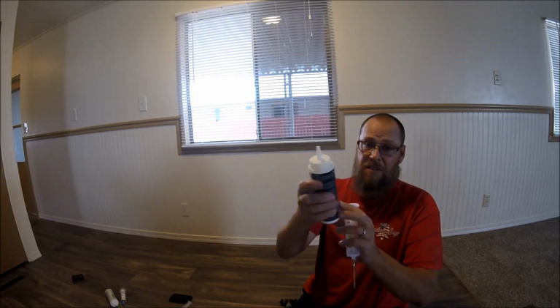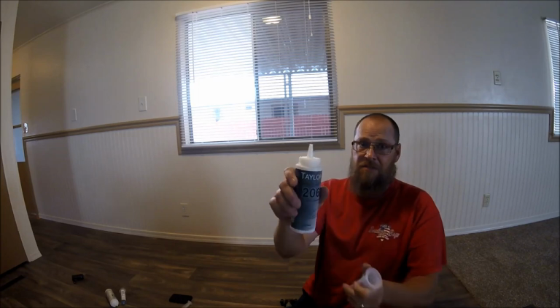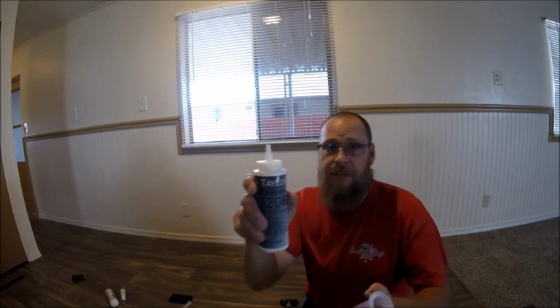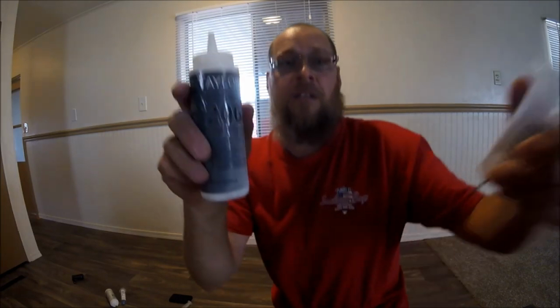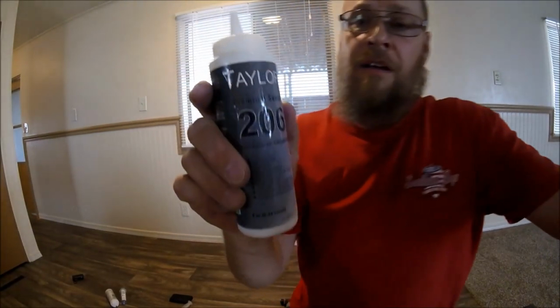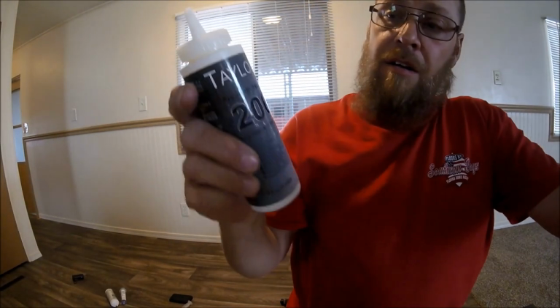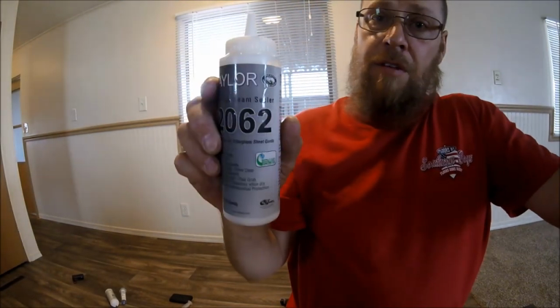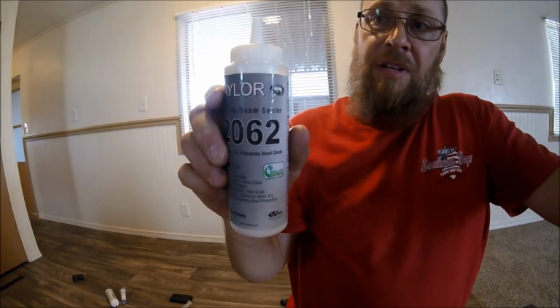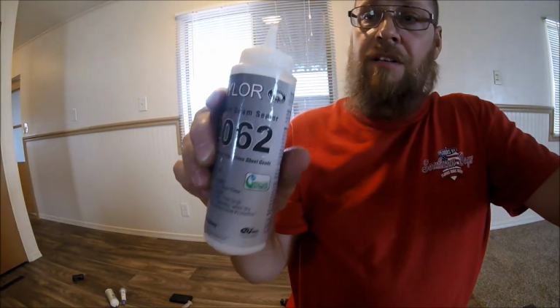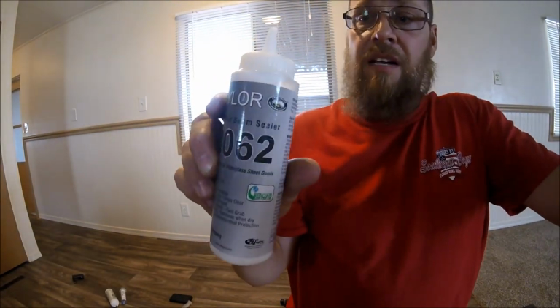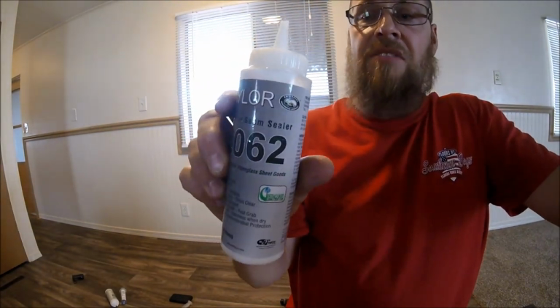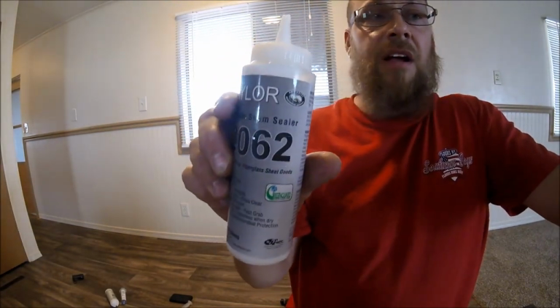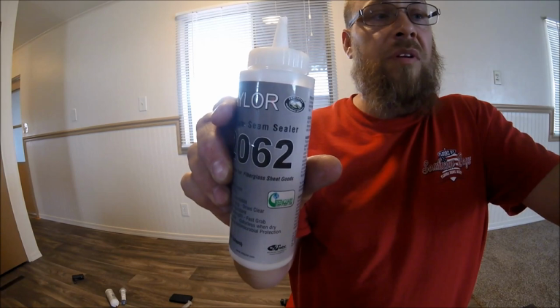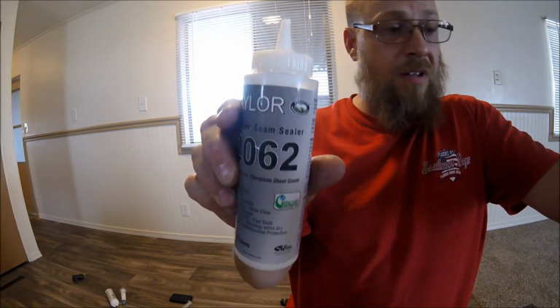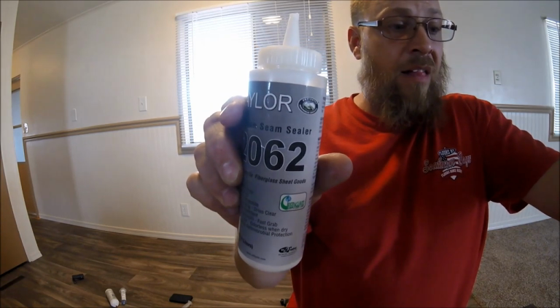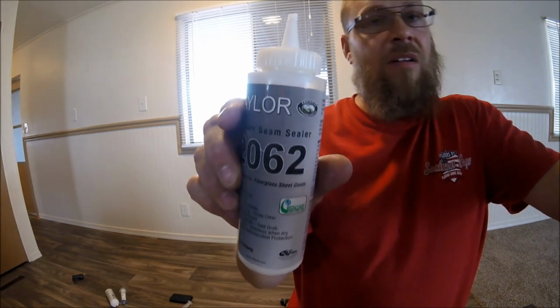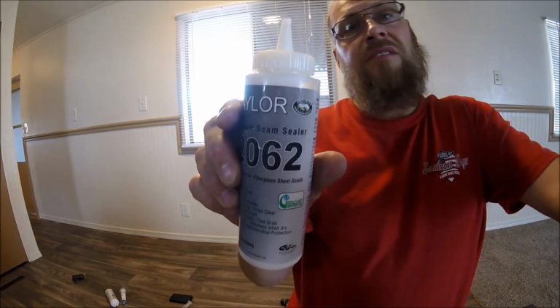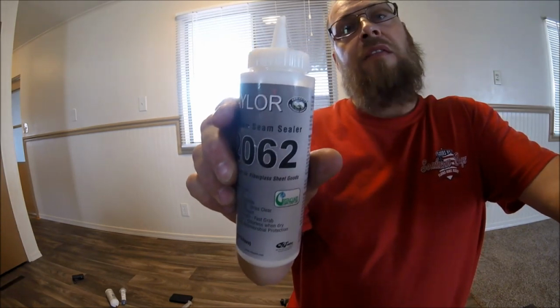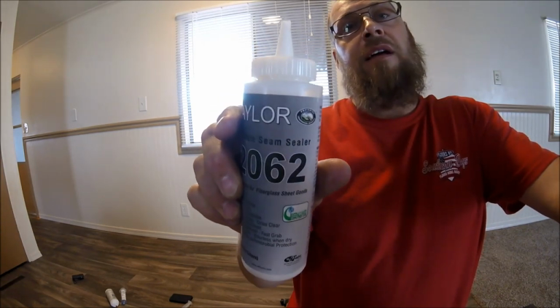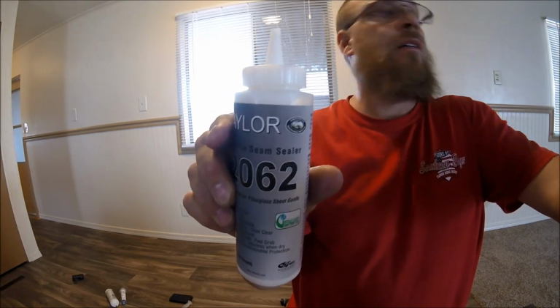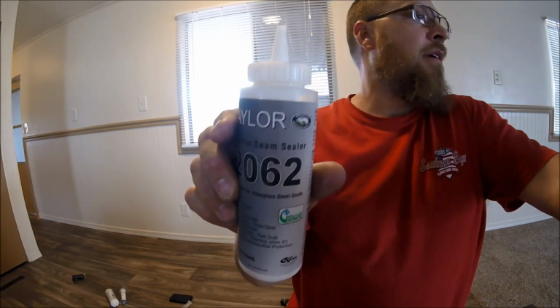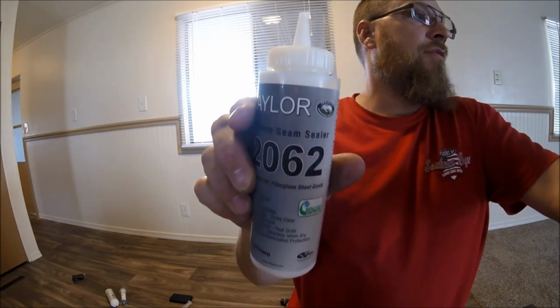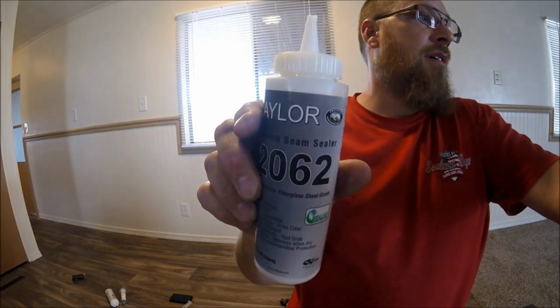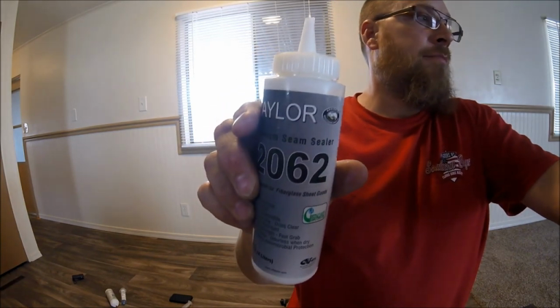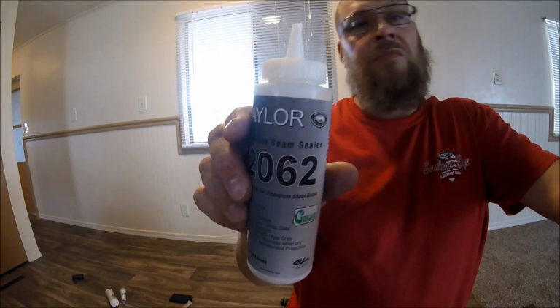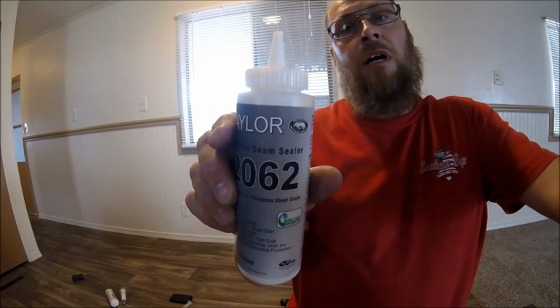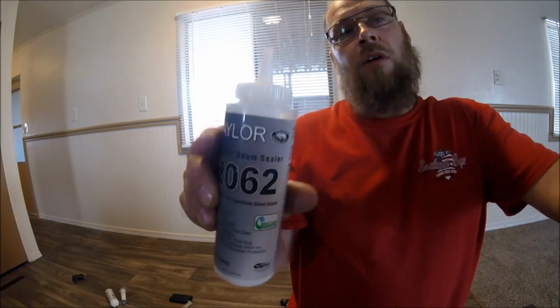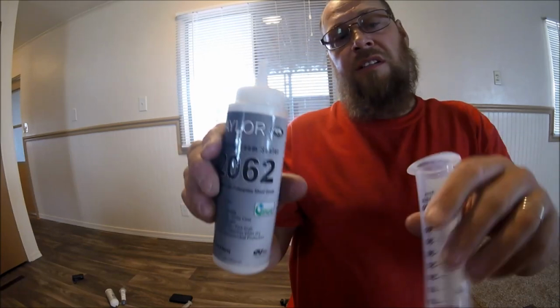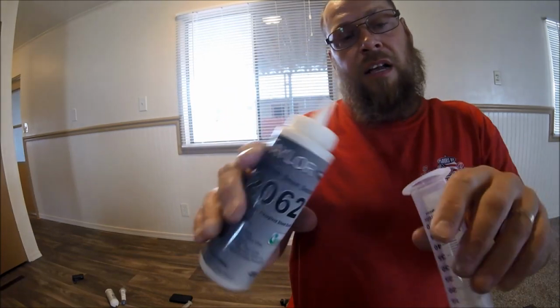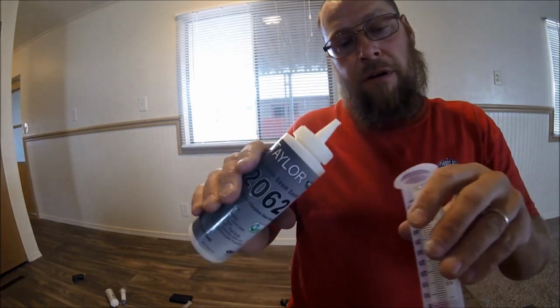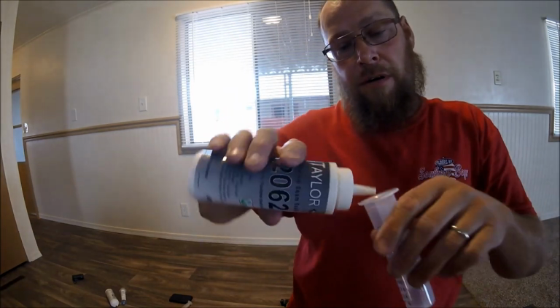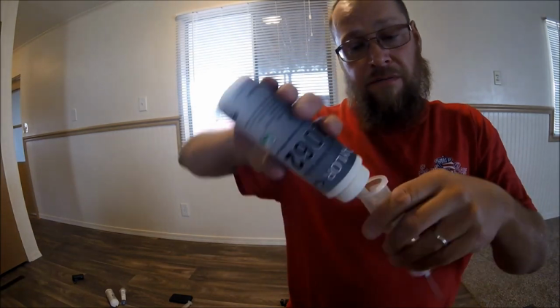This seam sealer right here is going to set up faster and get a hold of the vinyl faster, rather than using glue. I won't have to sit and keep rolling and rolling forever.